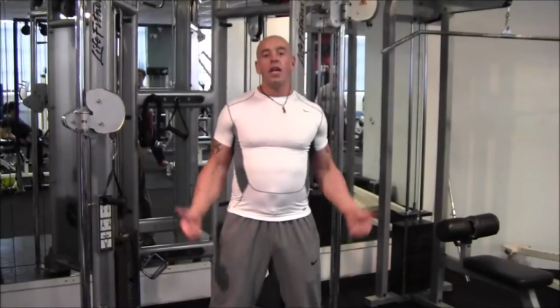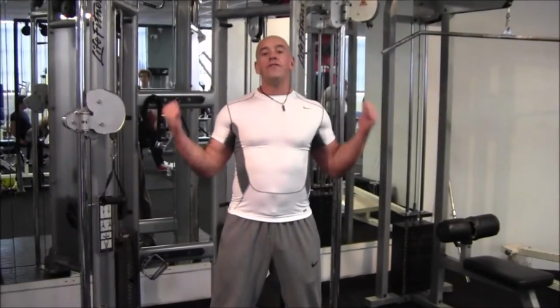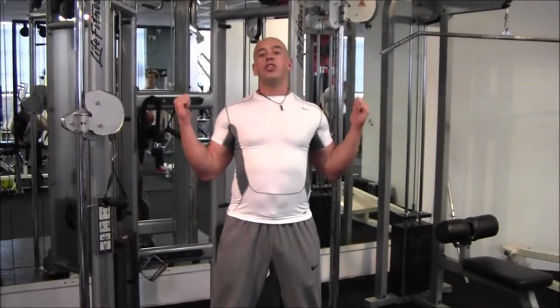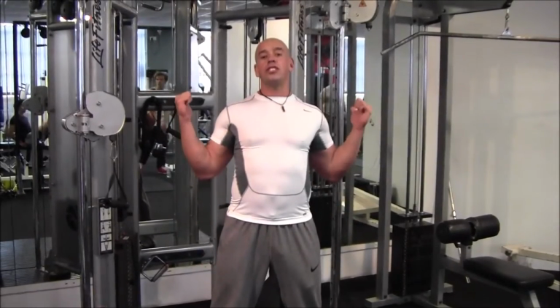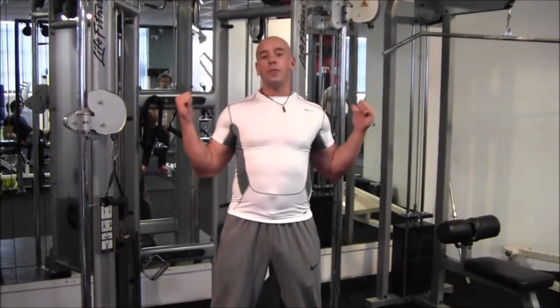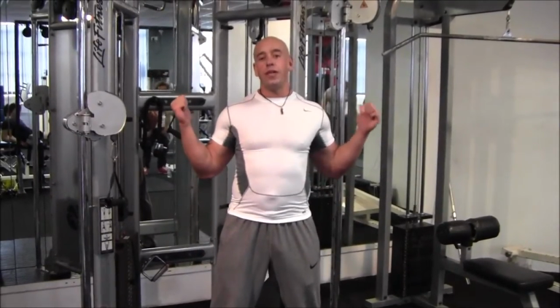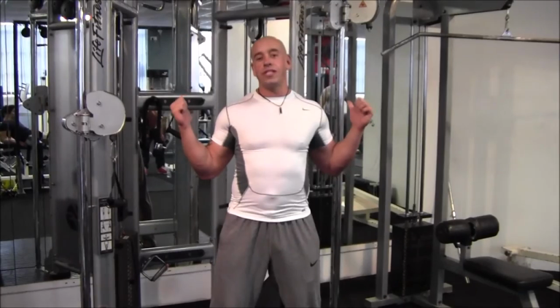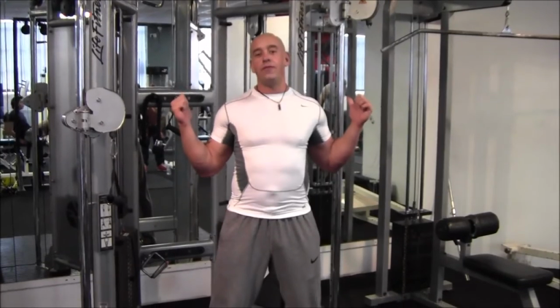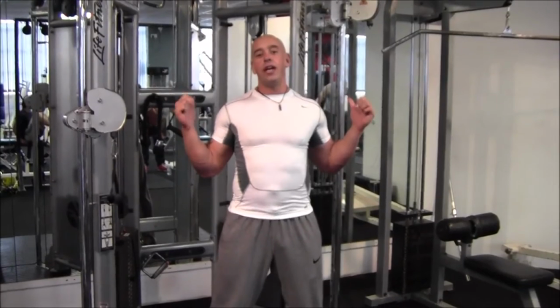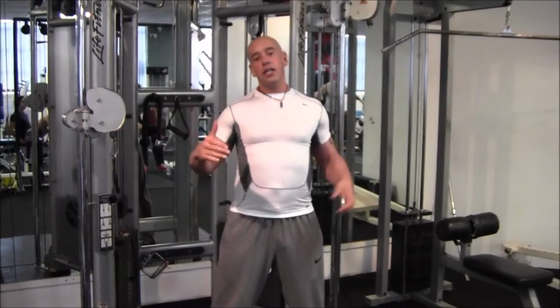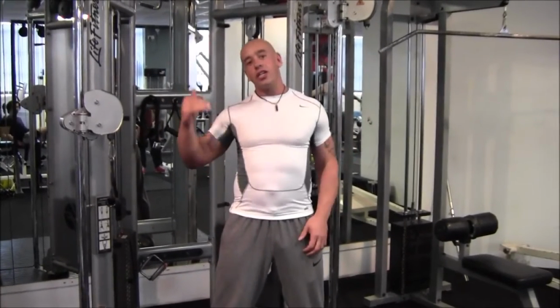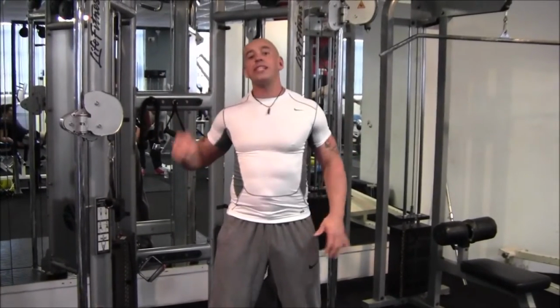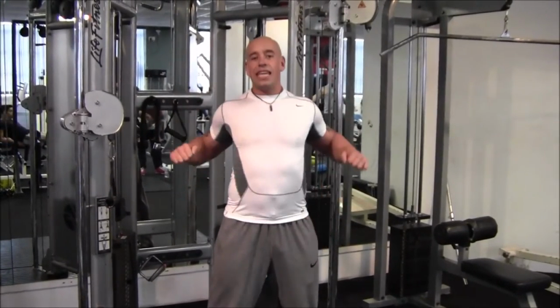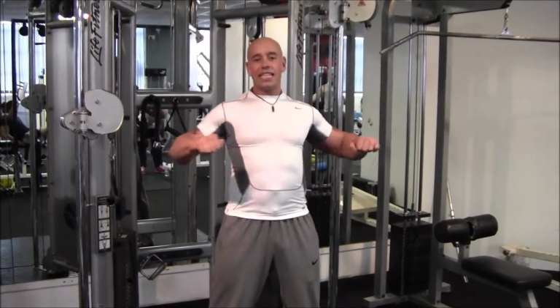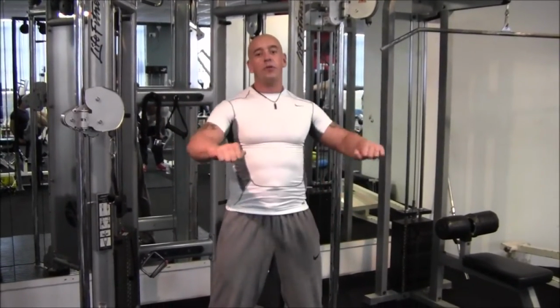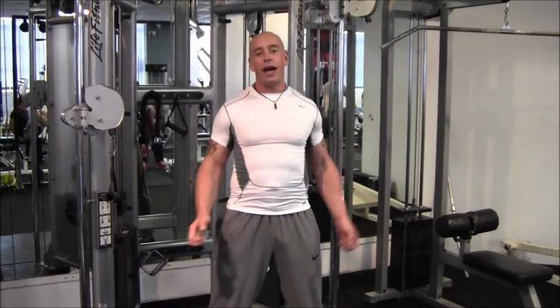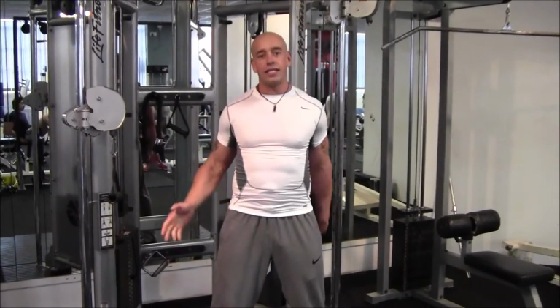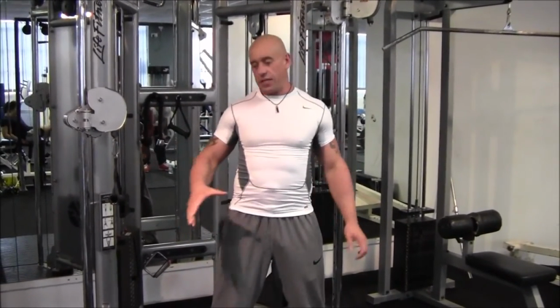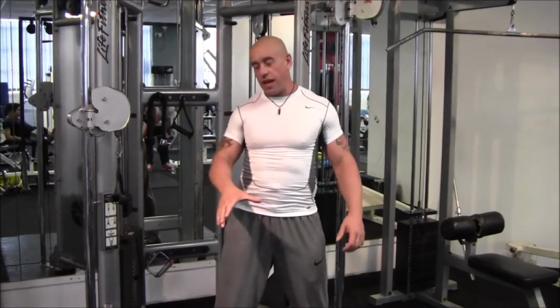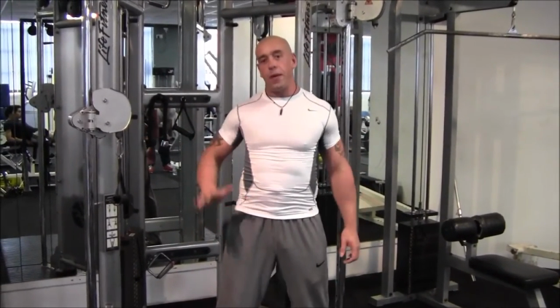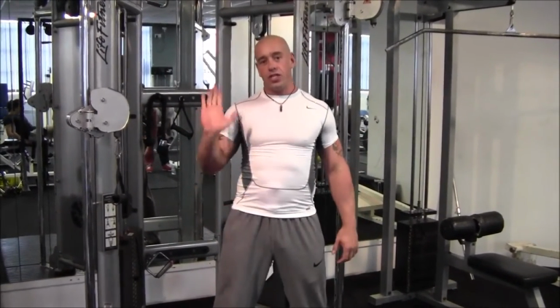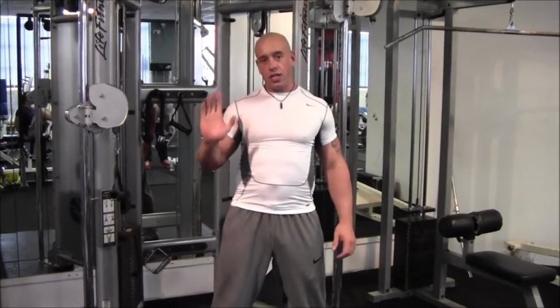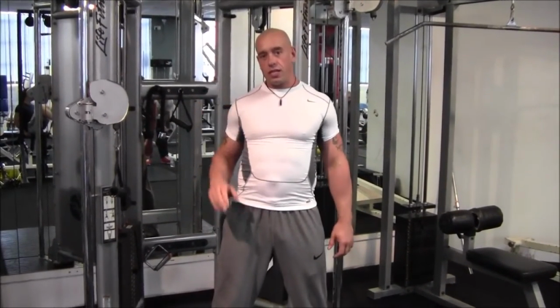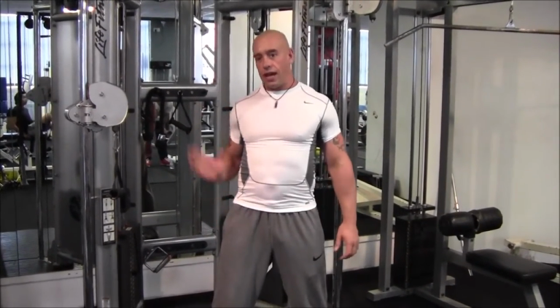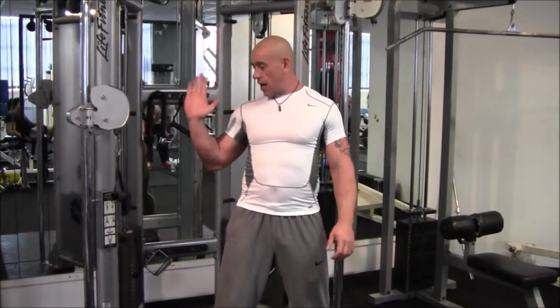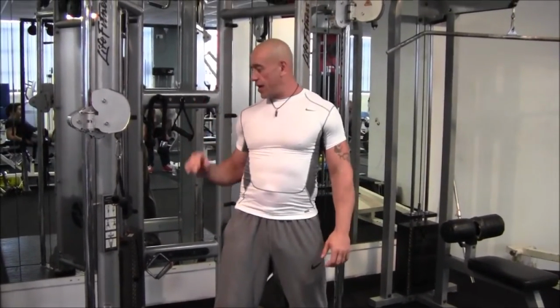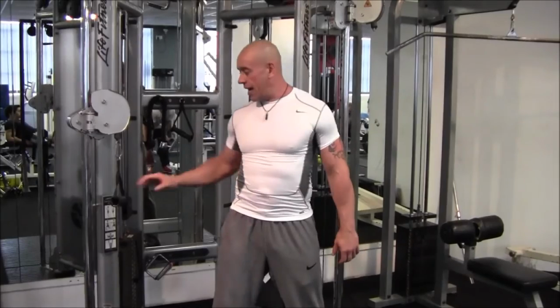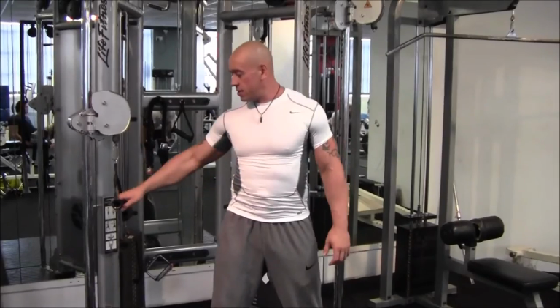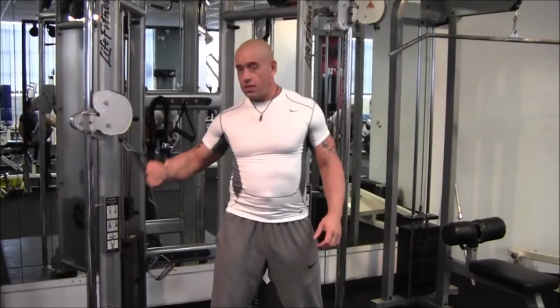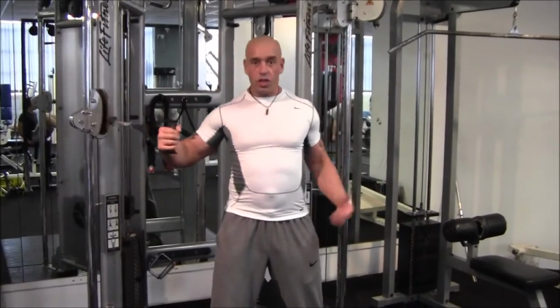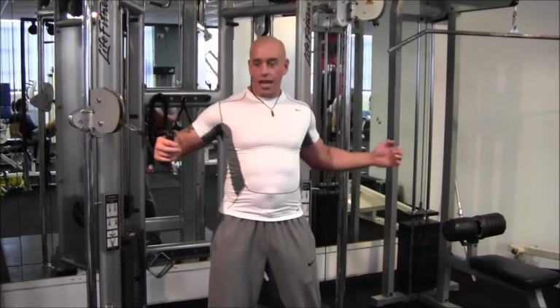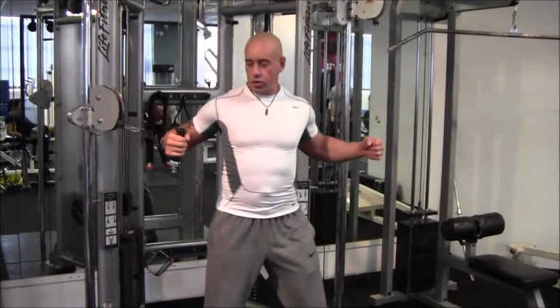If the dual adjustable pulley wasn't out of order, you can do a seated cable press. So basically you'd have a bench set up right here and seat the cables.